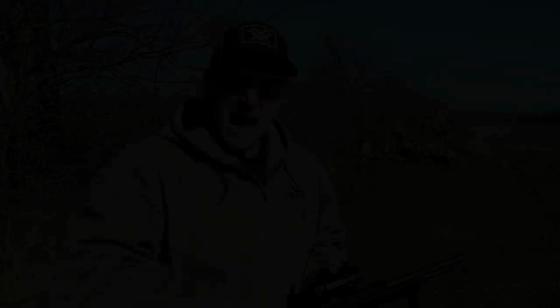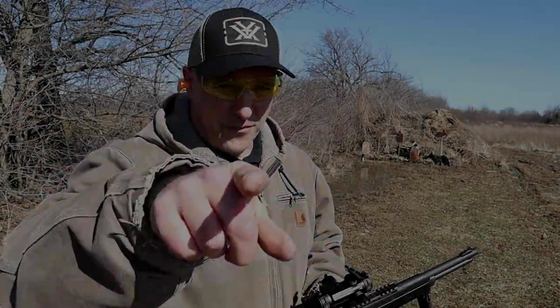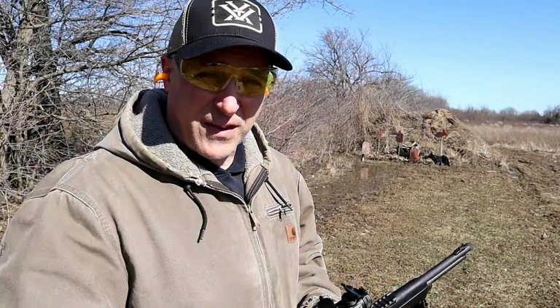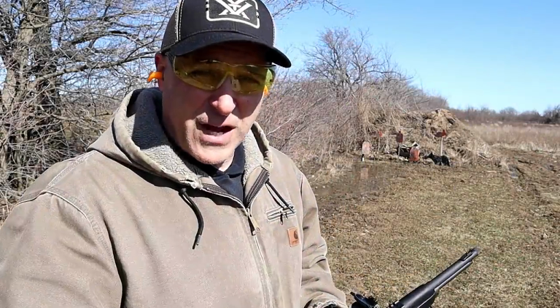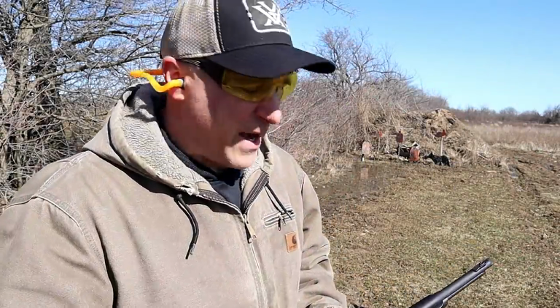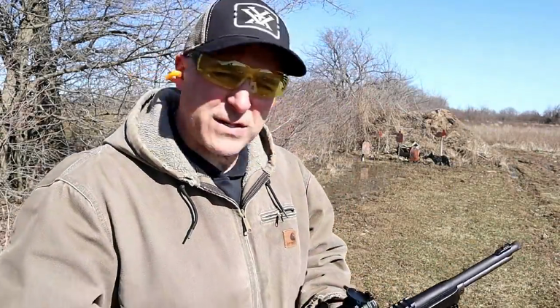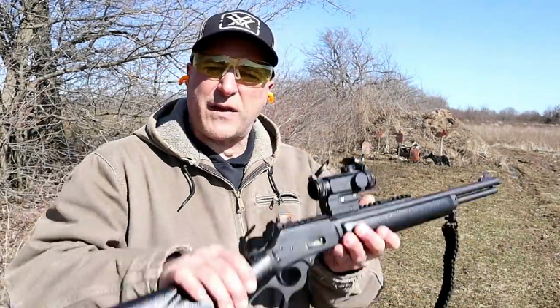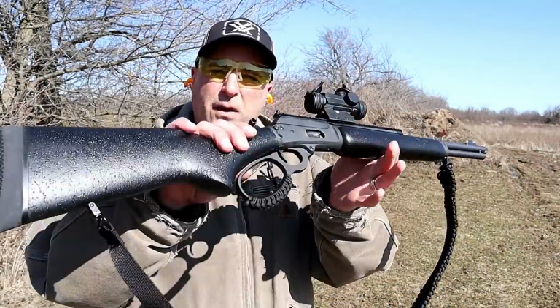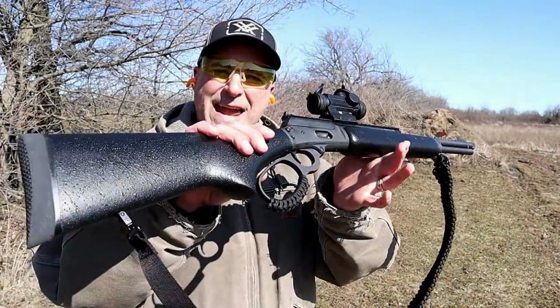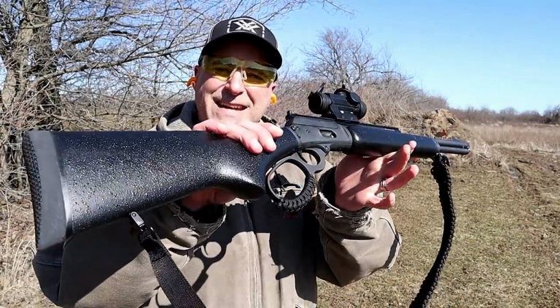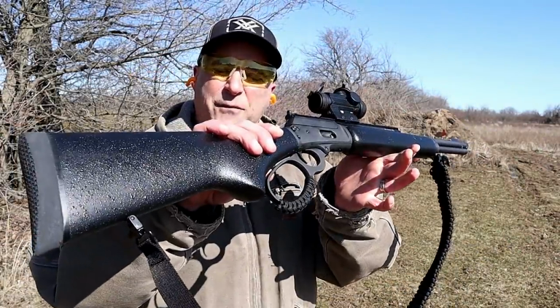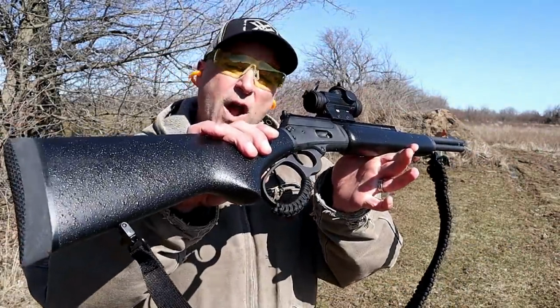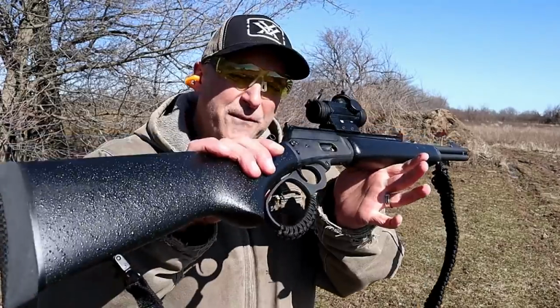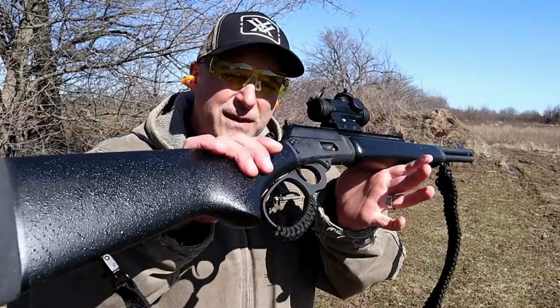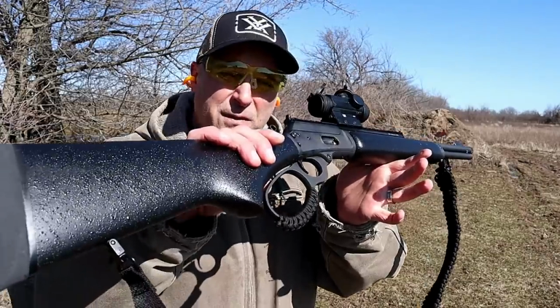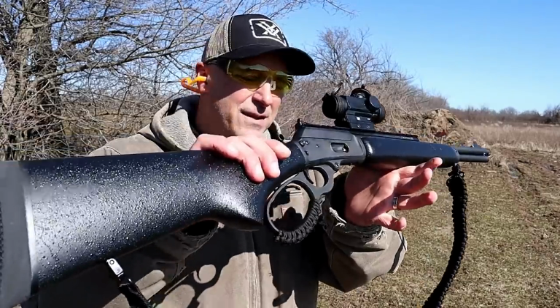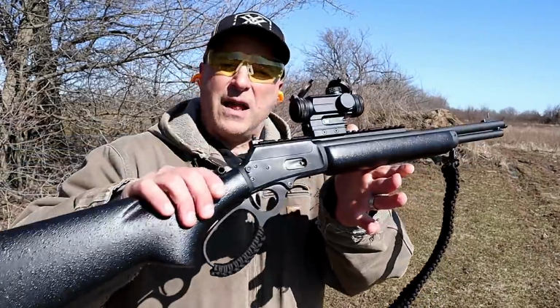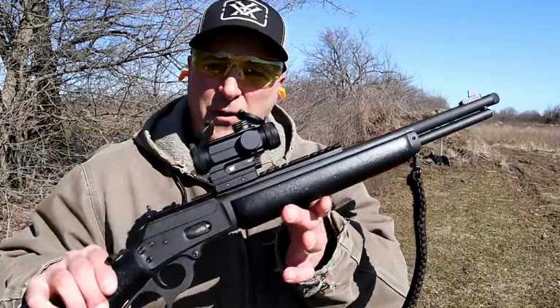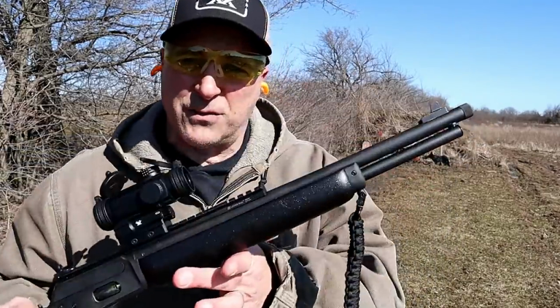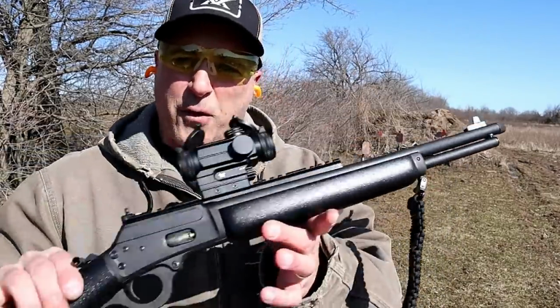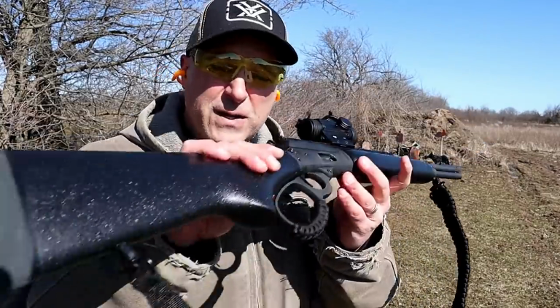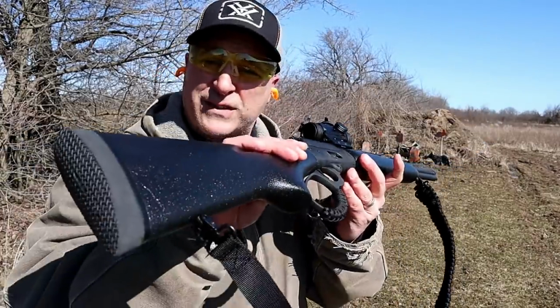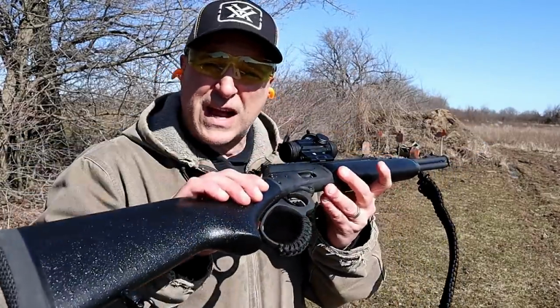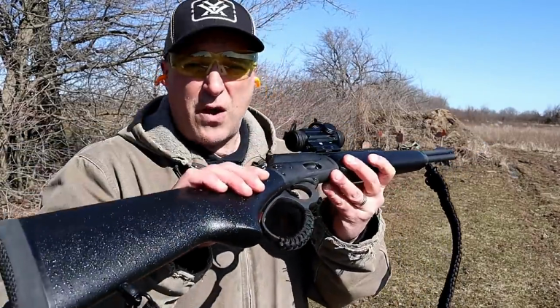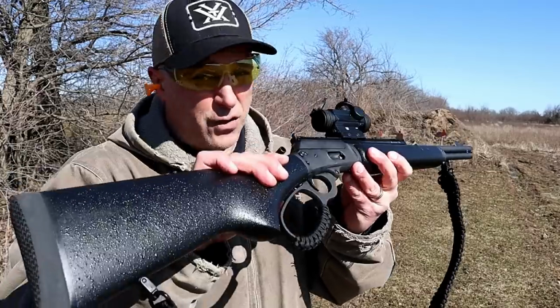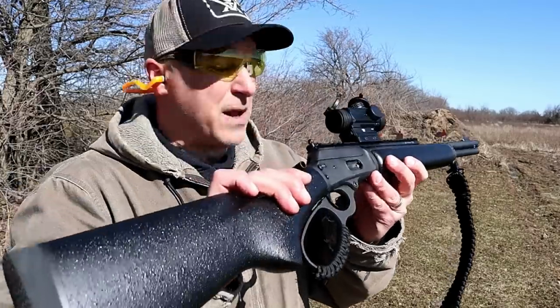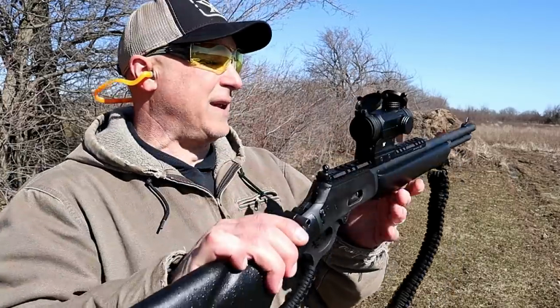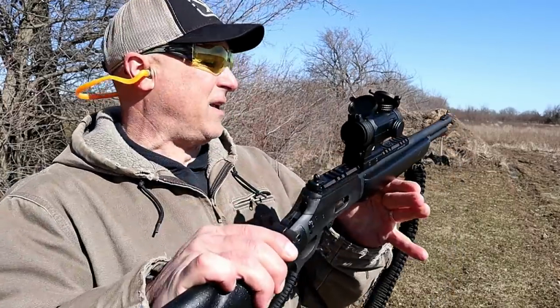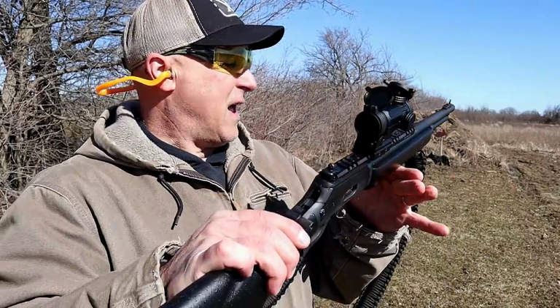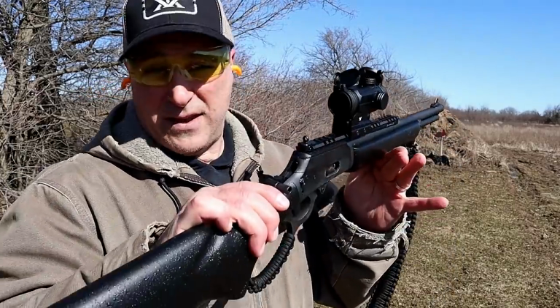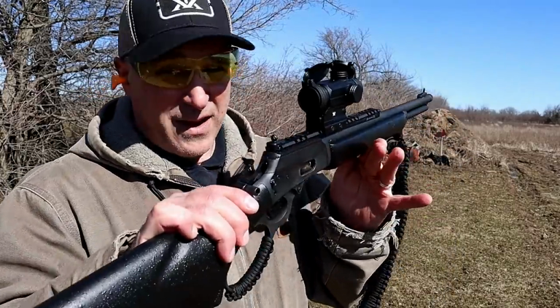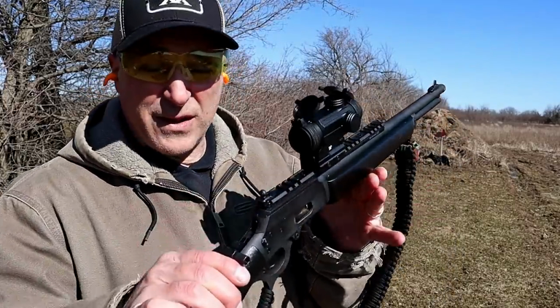Hey there, friends. Thanks for checking in. At the range now, we've got the Marlin 1894 357 Magnum Lever Action Rifle. I featured this at SHOT Show. I couldn't wait to get my hands on it, and here it is.